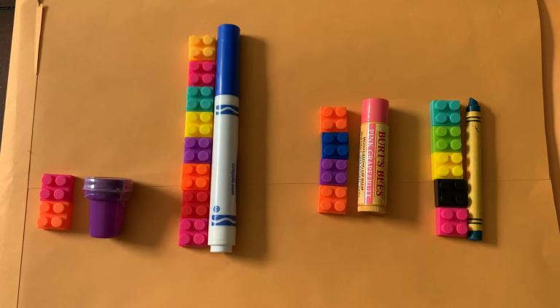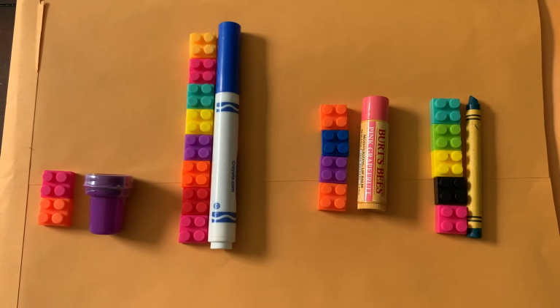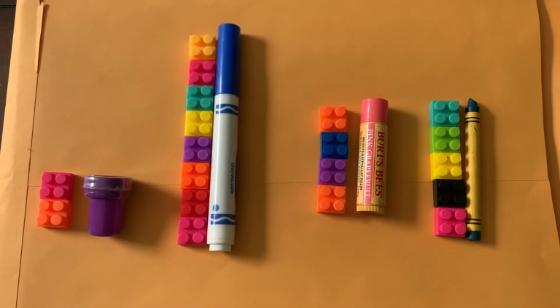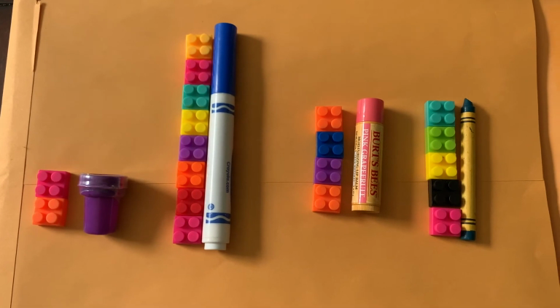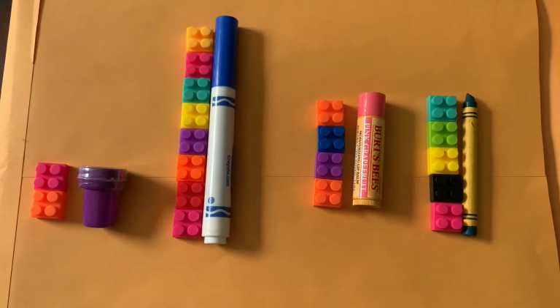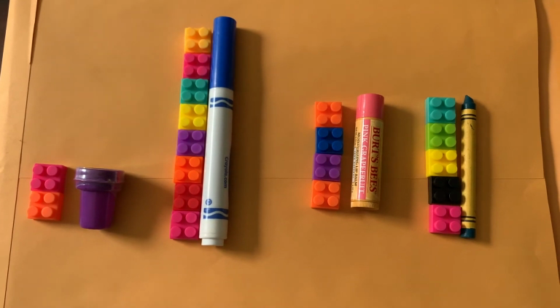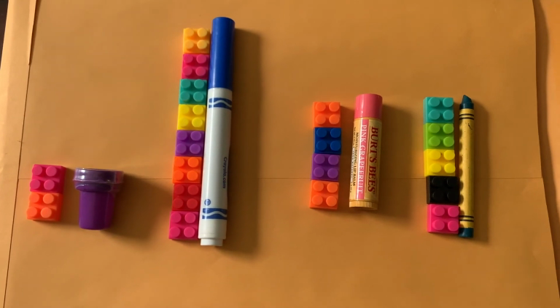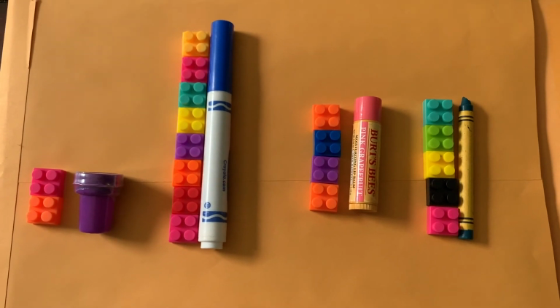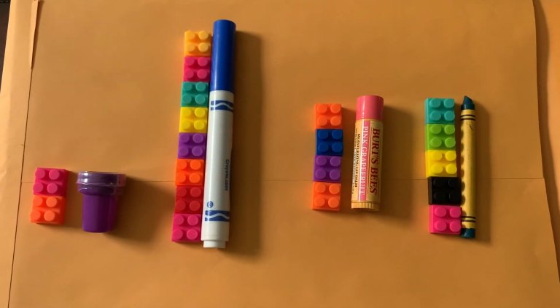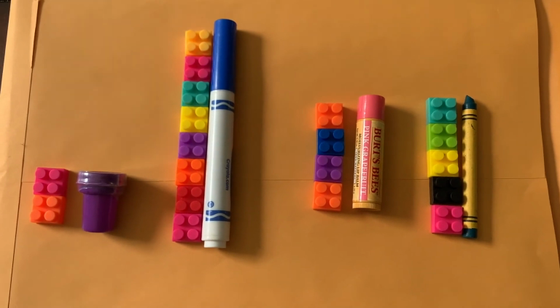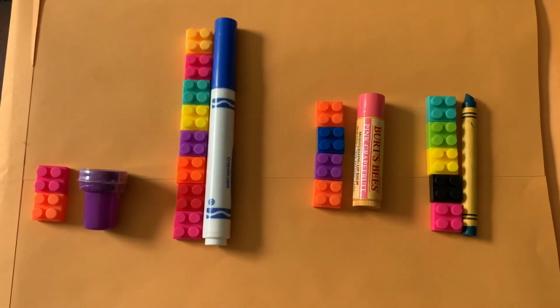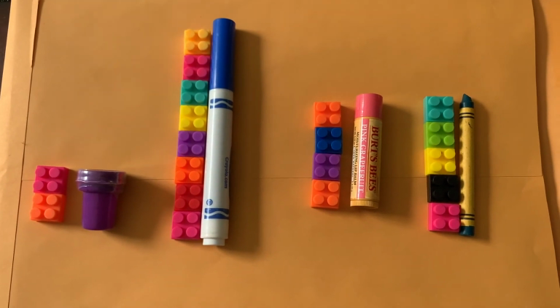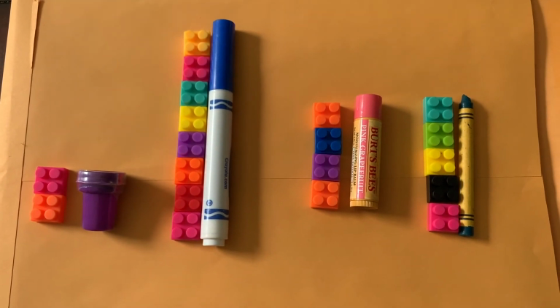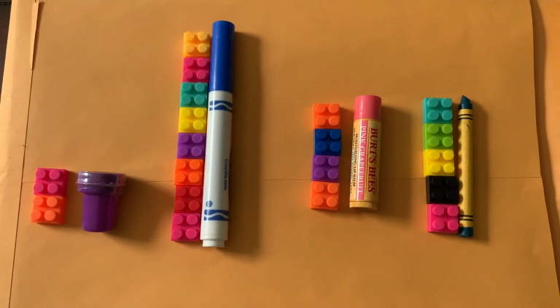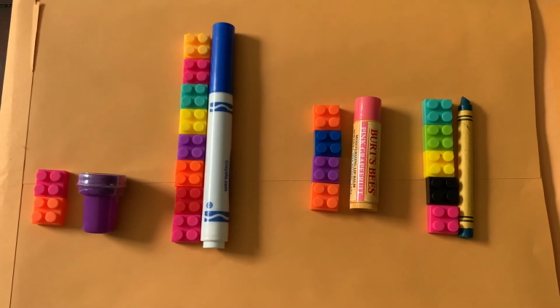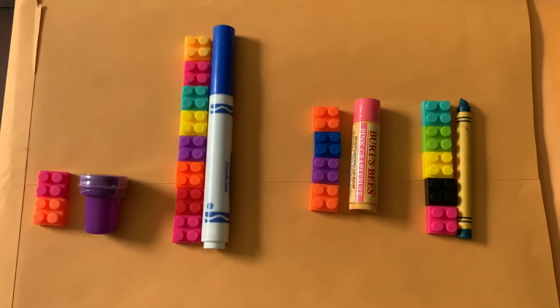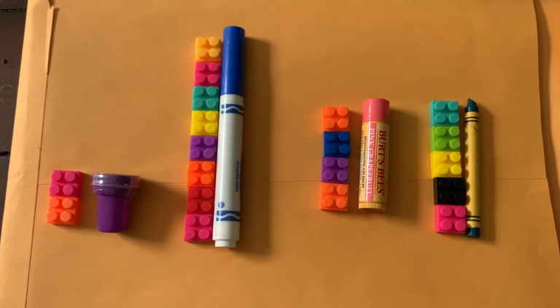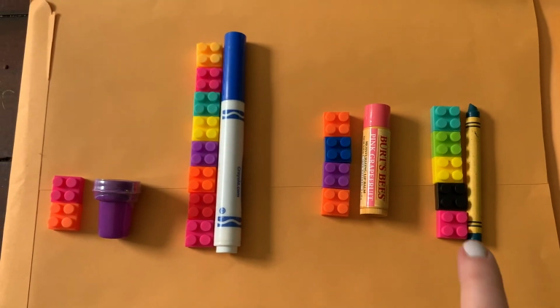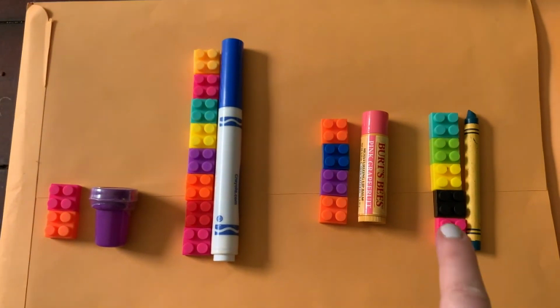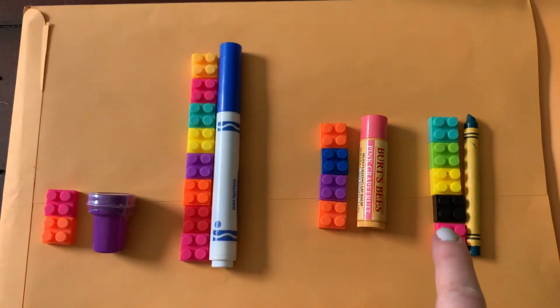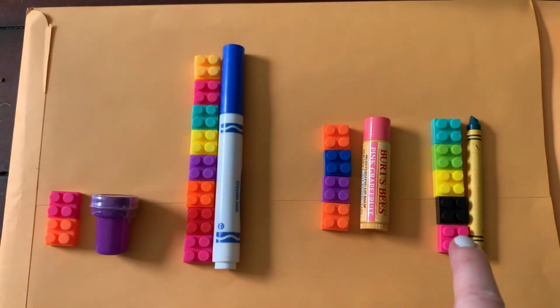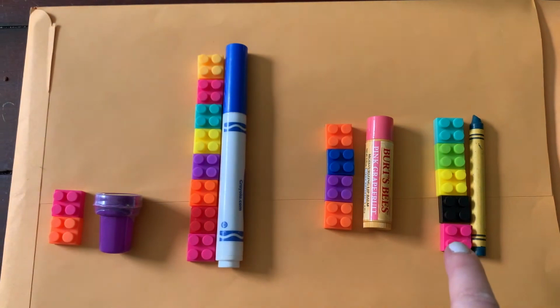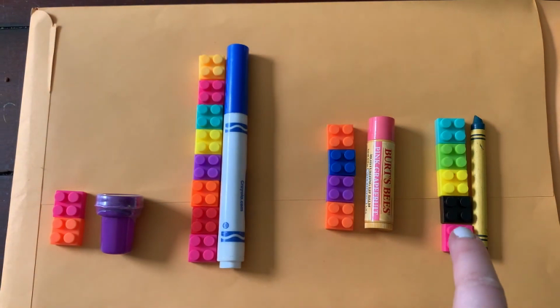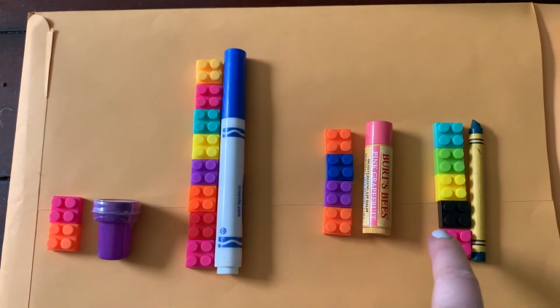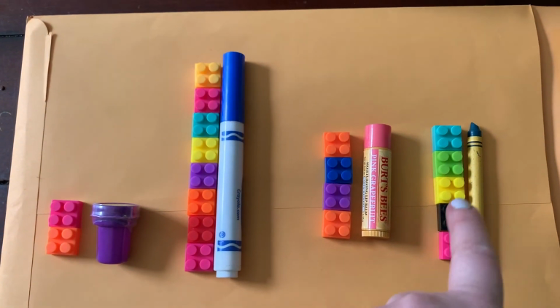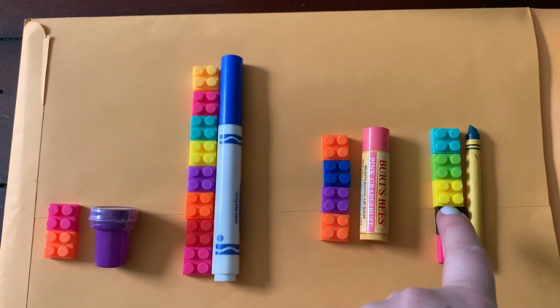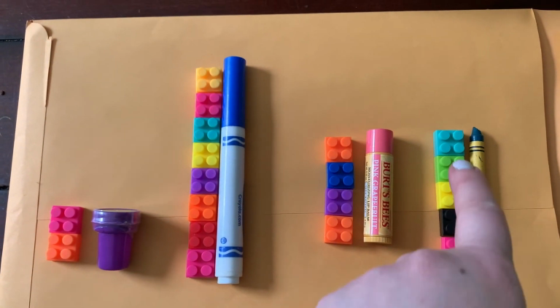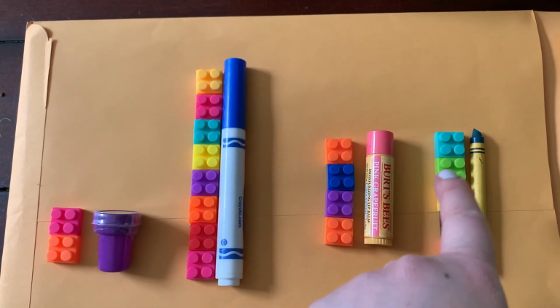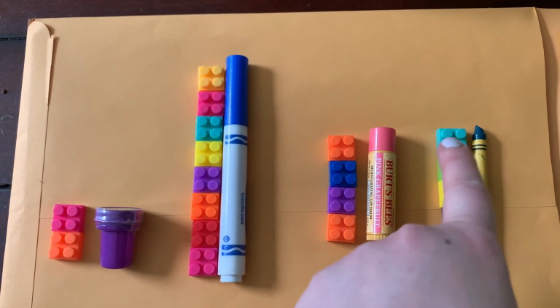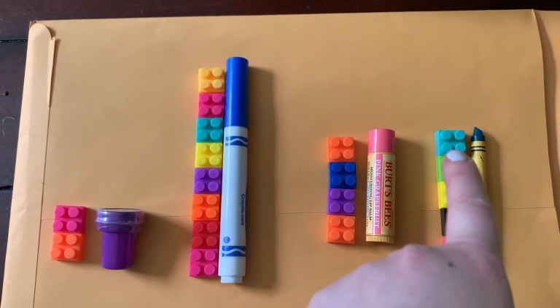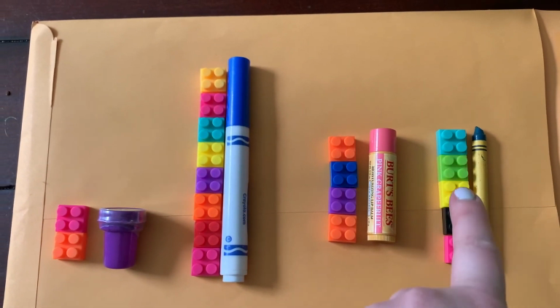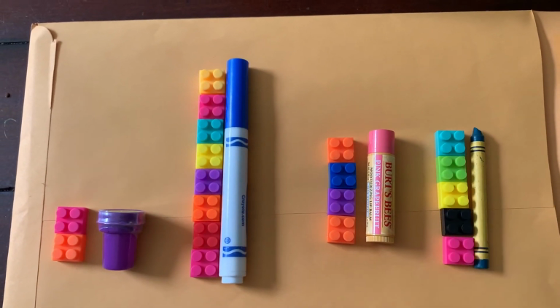How about something you can color with that is five legos tall? Yep, there it is — the crayon this time! One, two, three, four, five. So we measured those objects and guessed what they were.